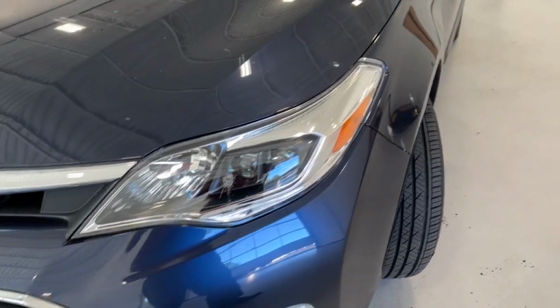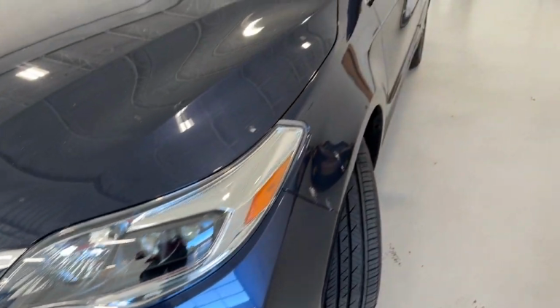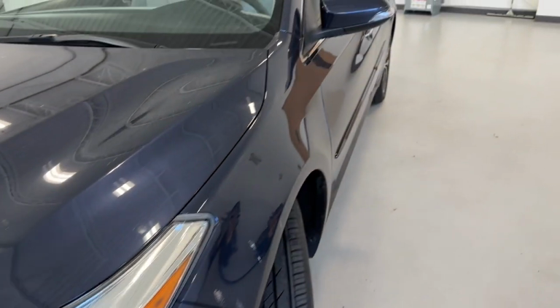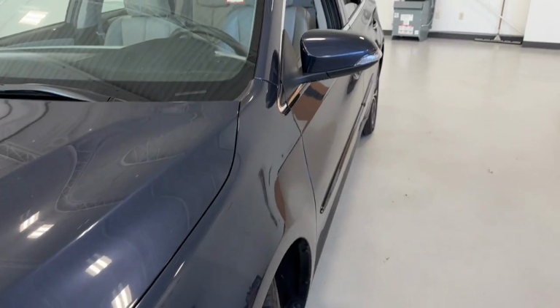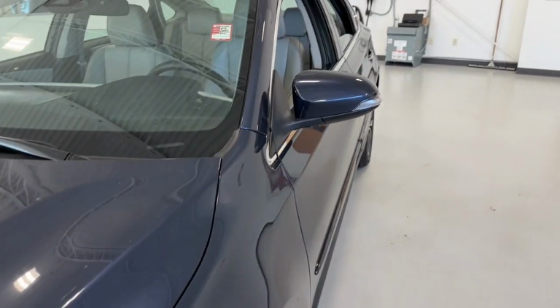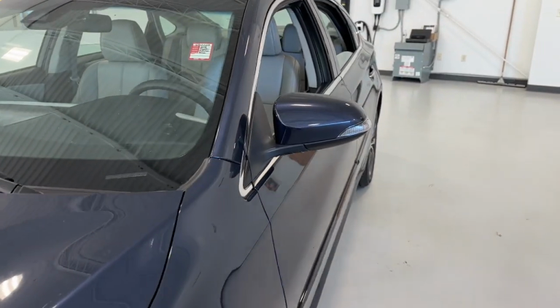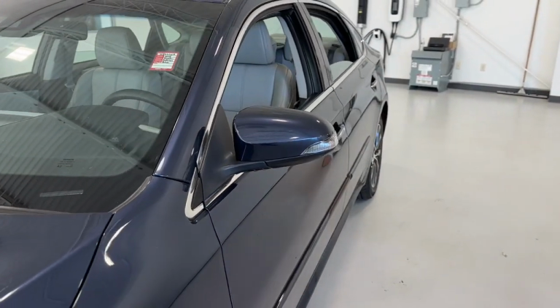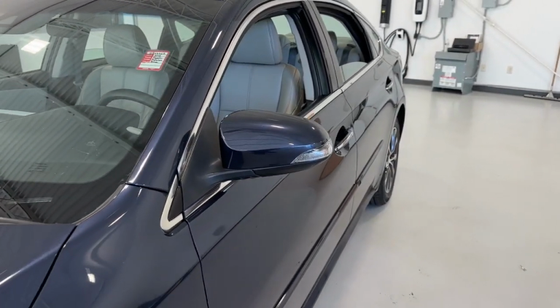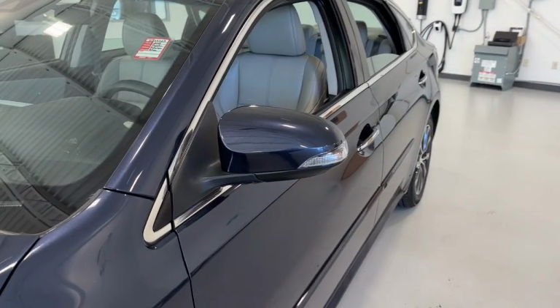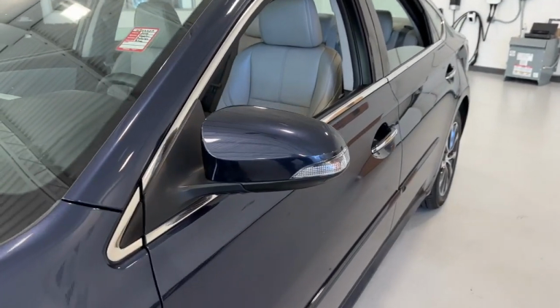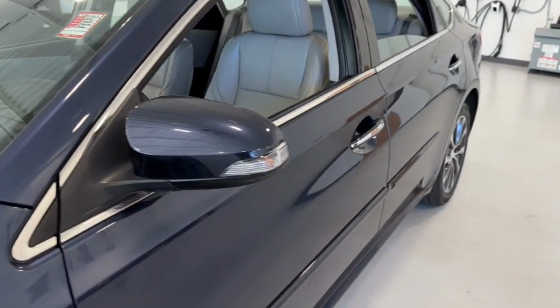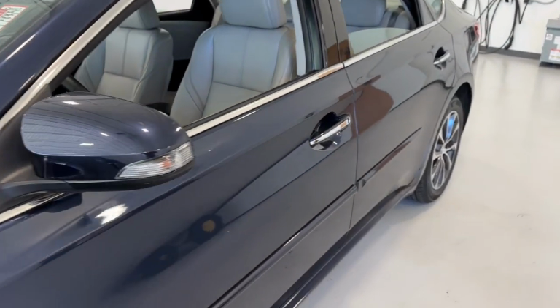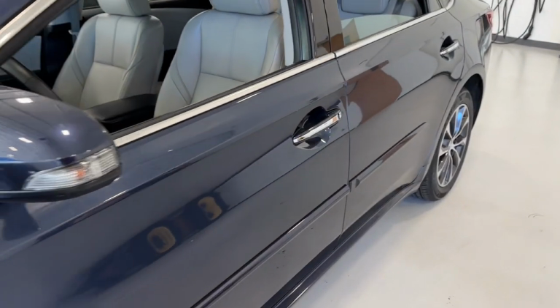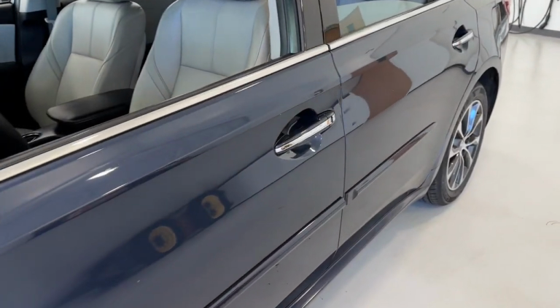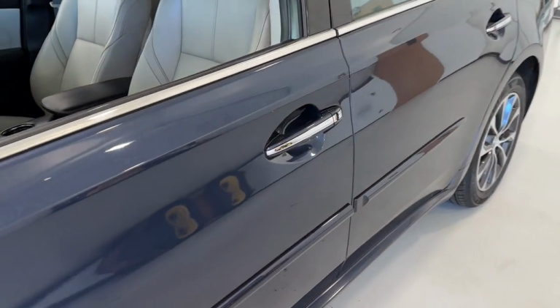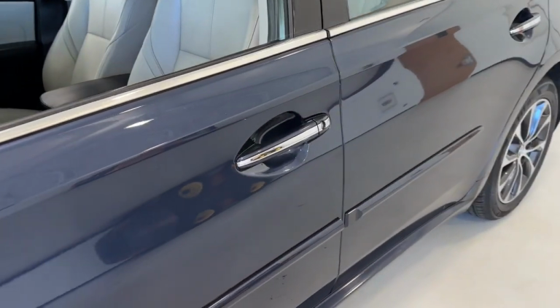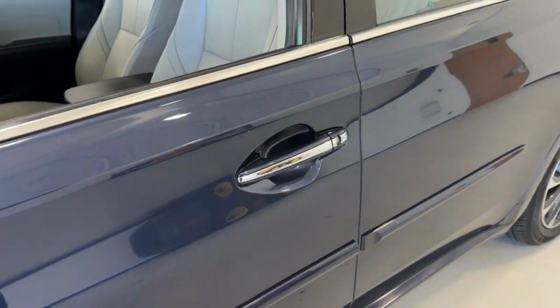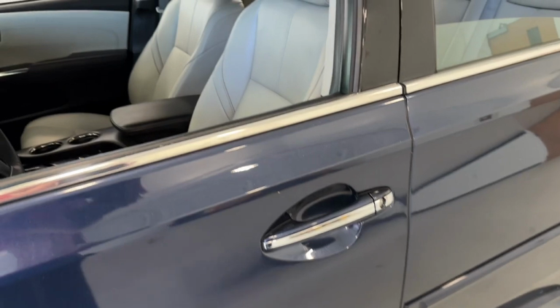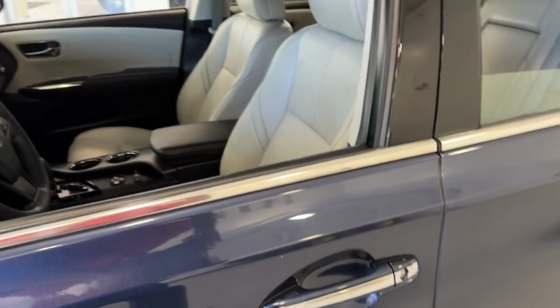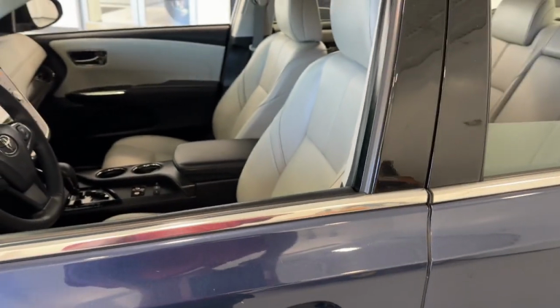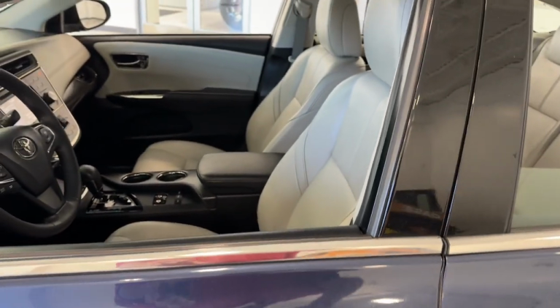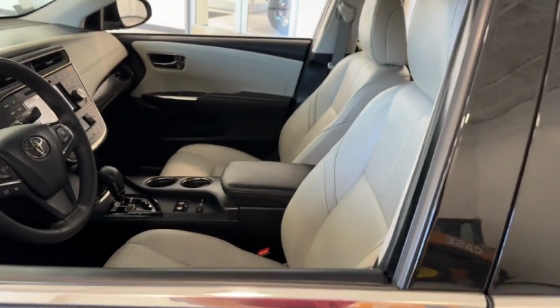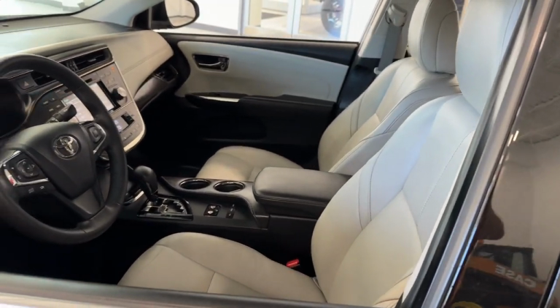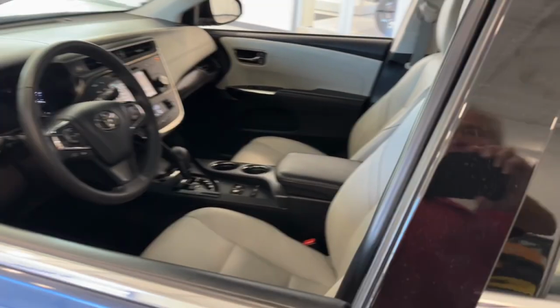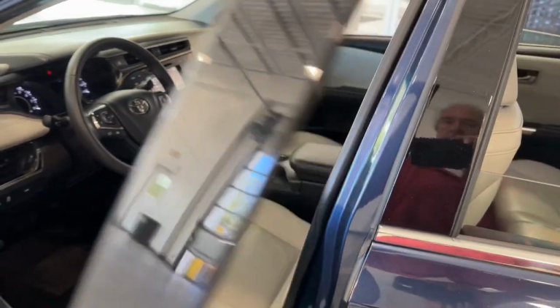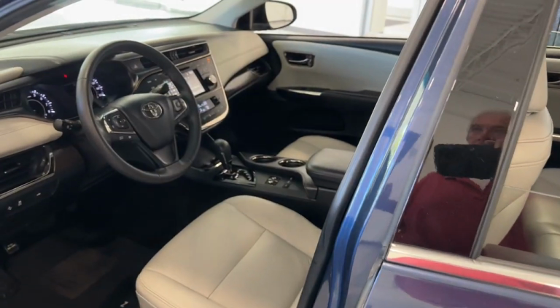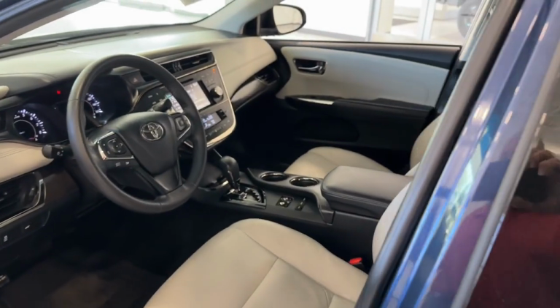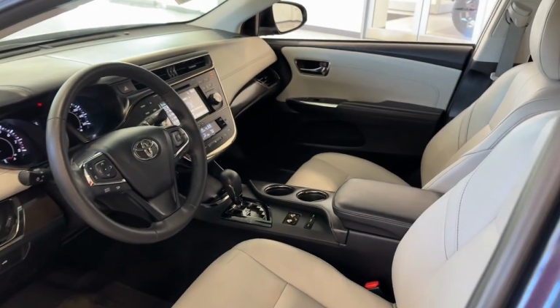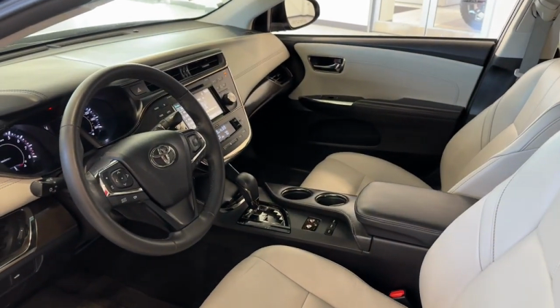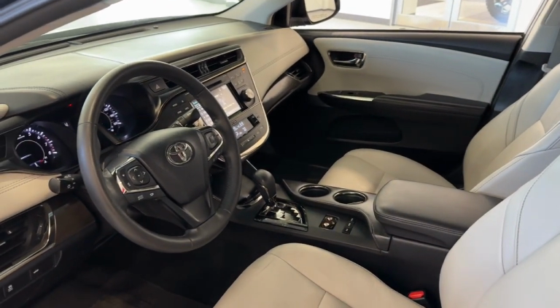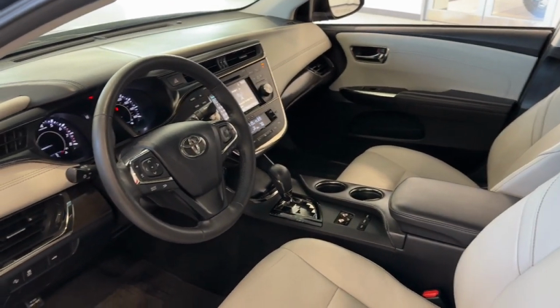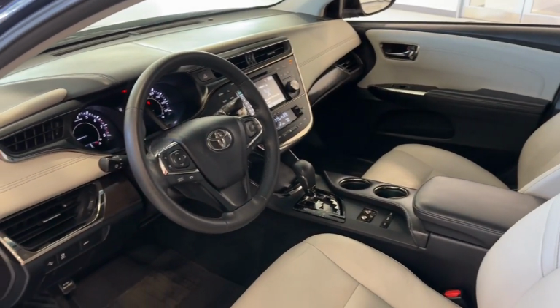This full-size sedan makes a daring impression with a lower, wider stance and sleek, strong lines. It has all the tech you've been wanting and the quiet, smooth ride that infuses every journey with pure pleasure.